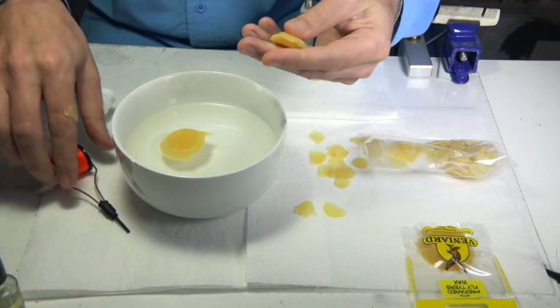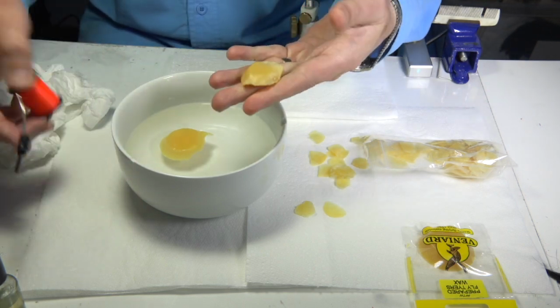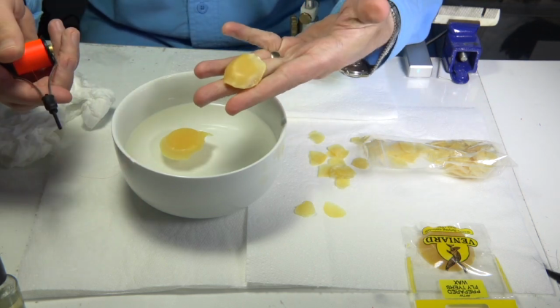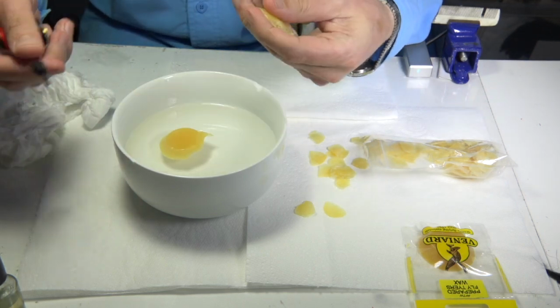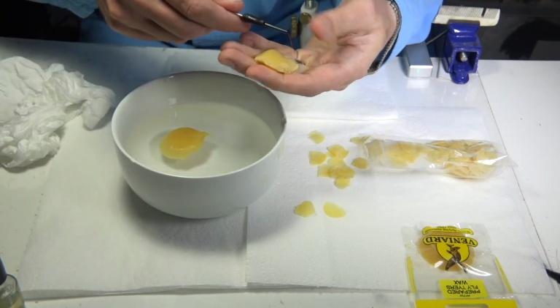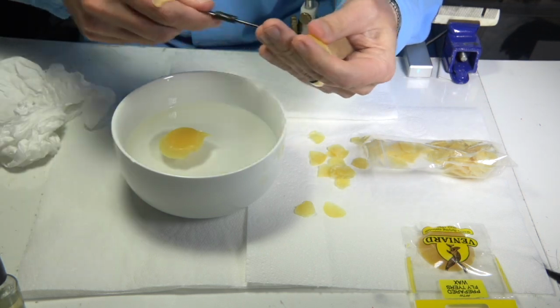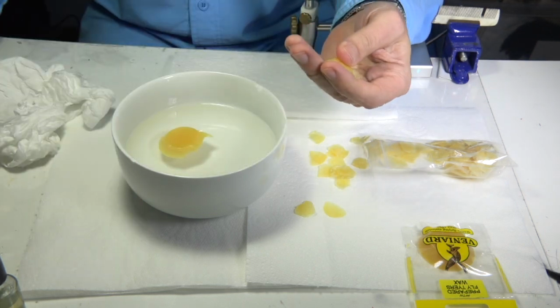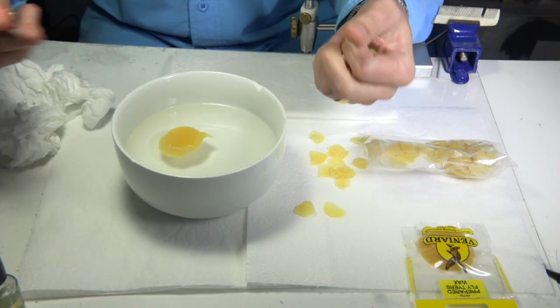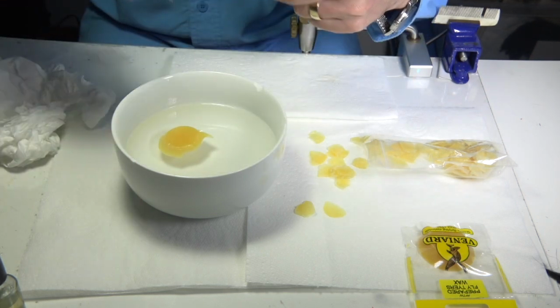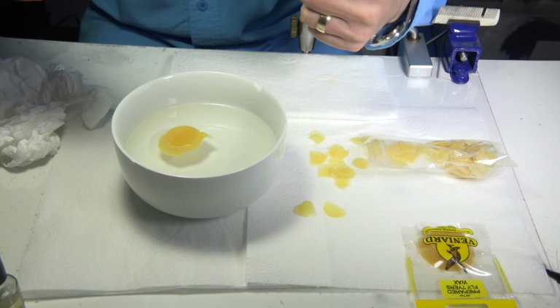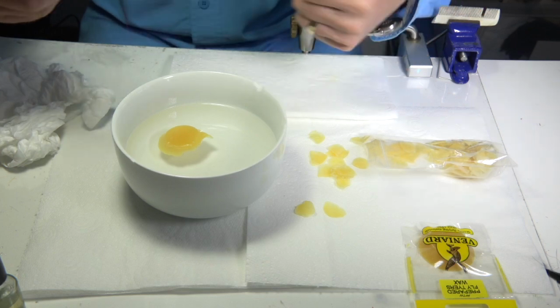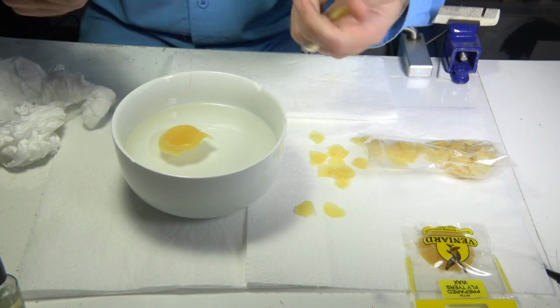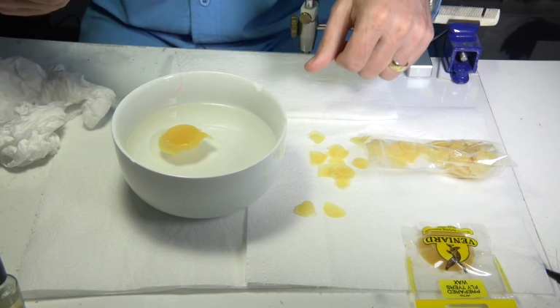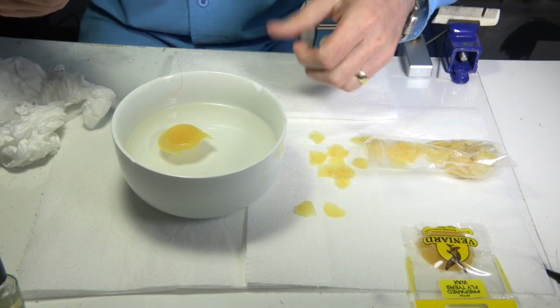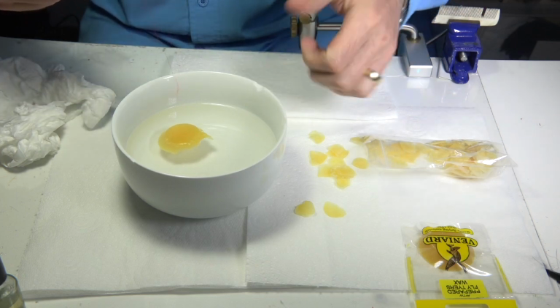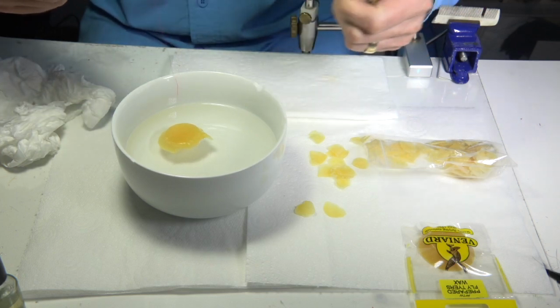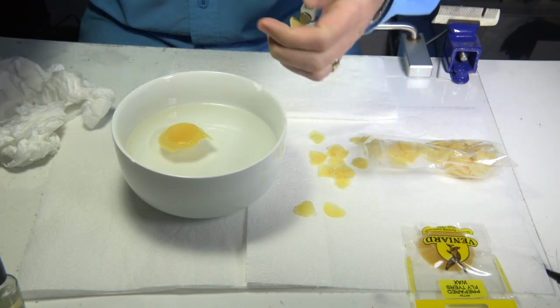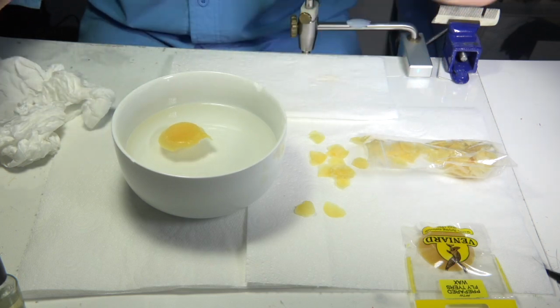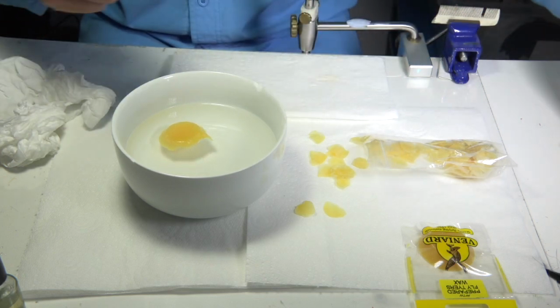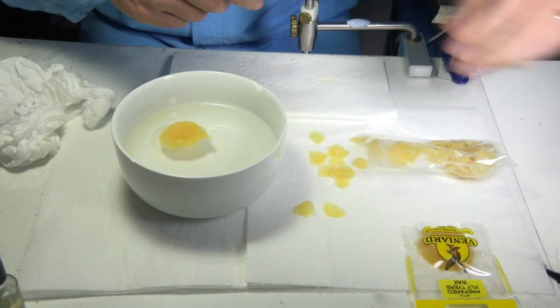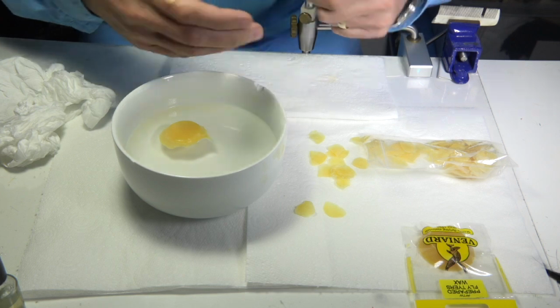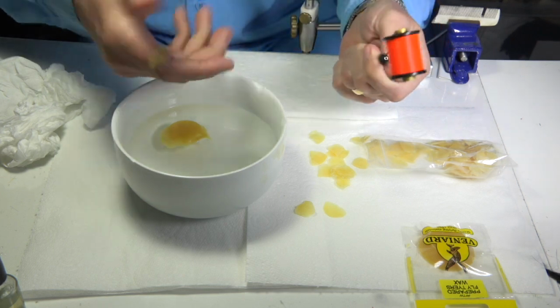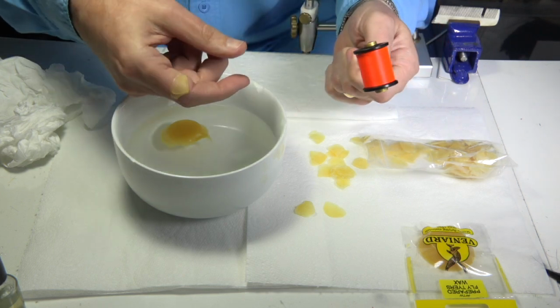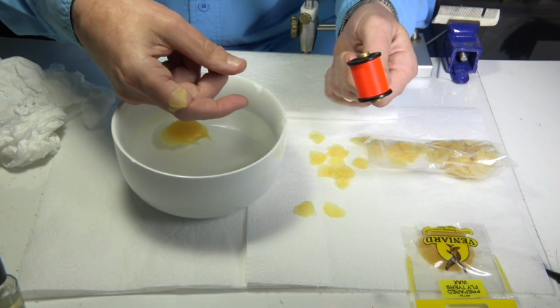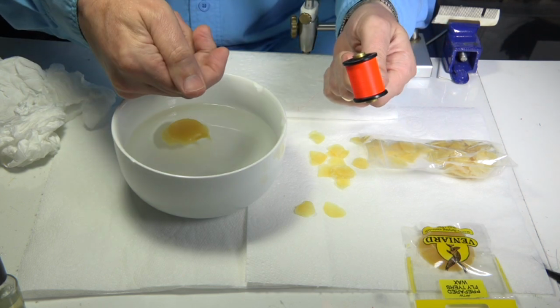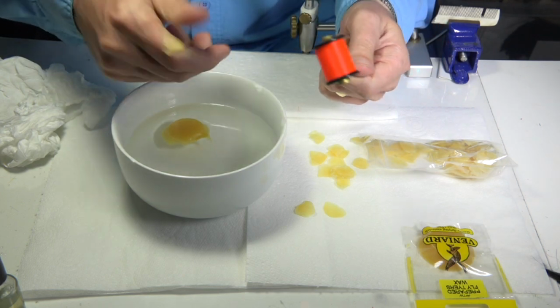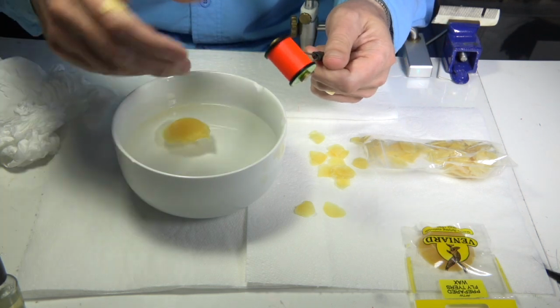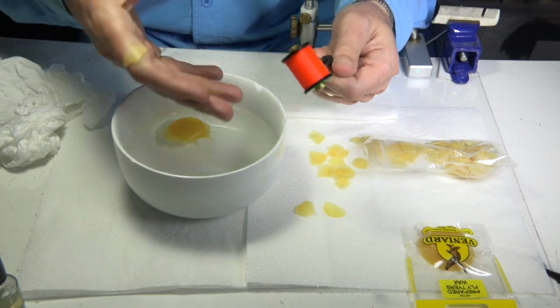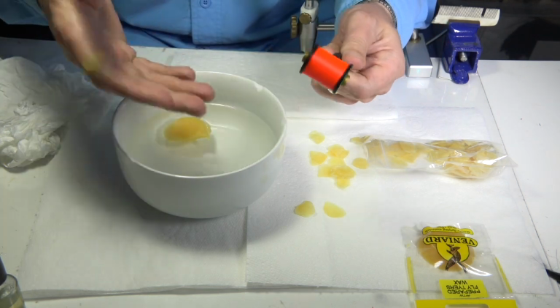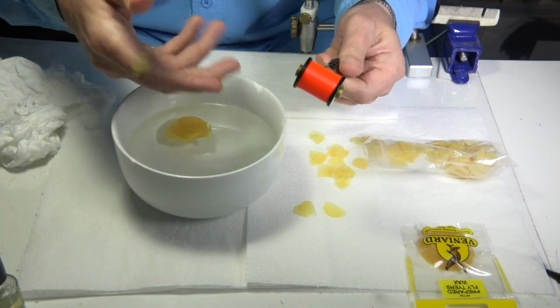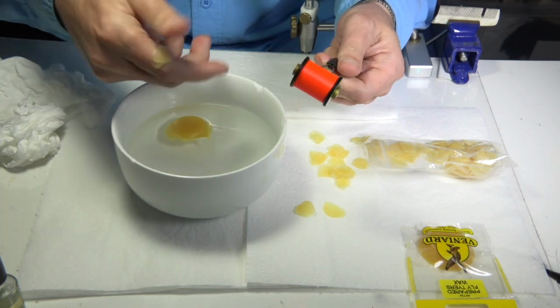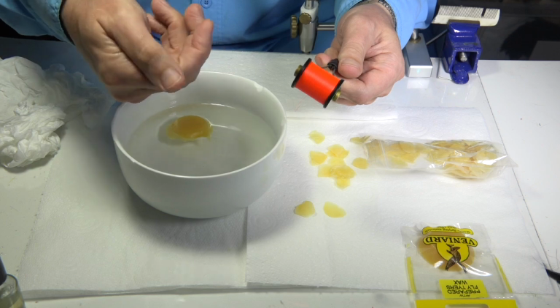If you want, you can keep a small piece and just run the thread through it as you go — you can keep it in your fingers or sit it on your desk. I find having it on the side of my finger means I lose it all the time, but it's there ready when you need it.